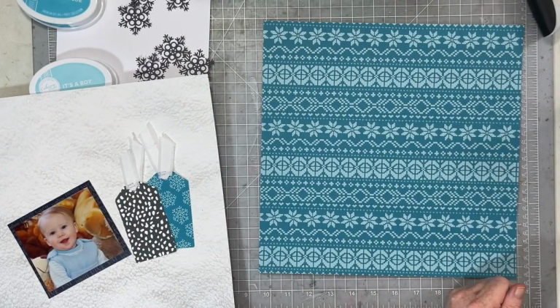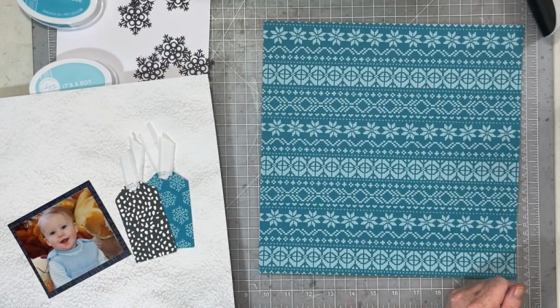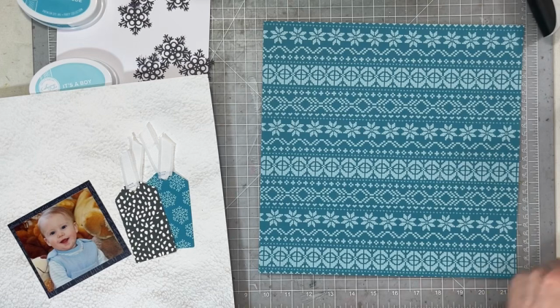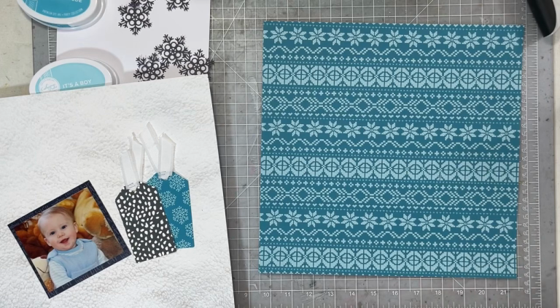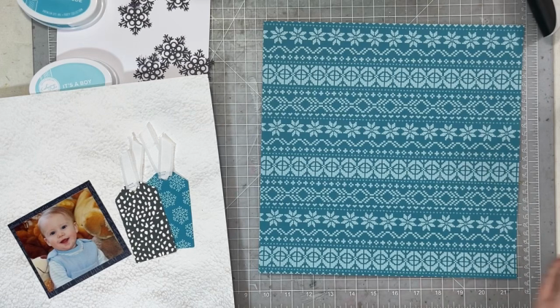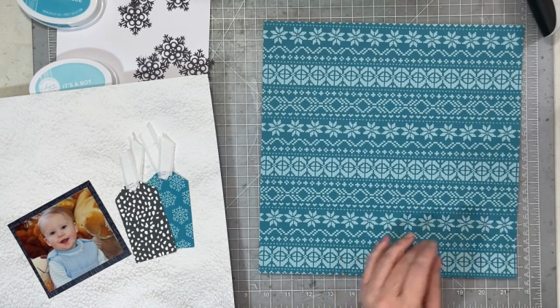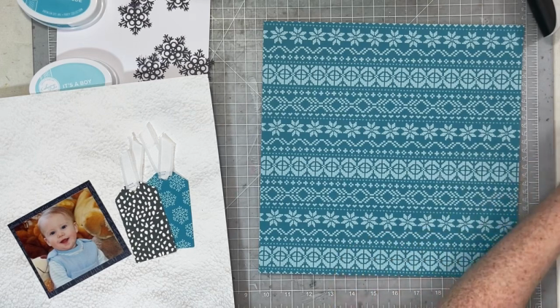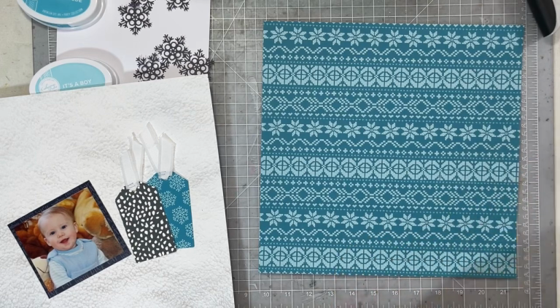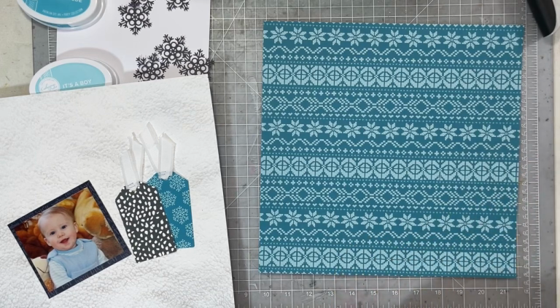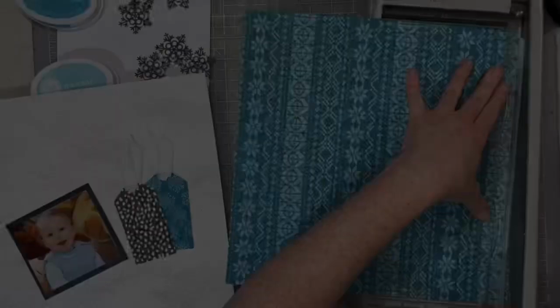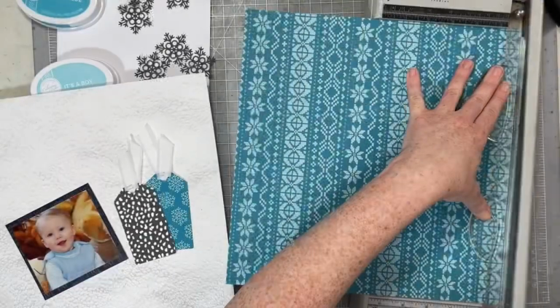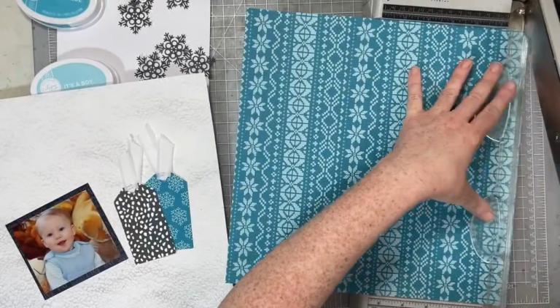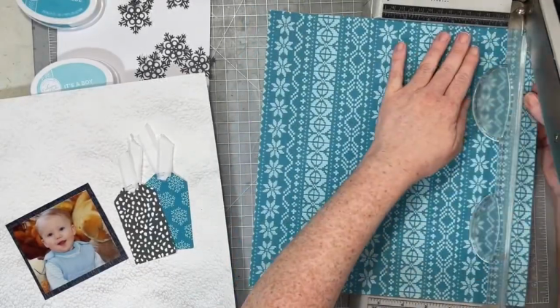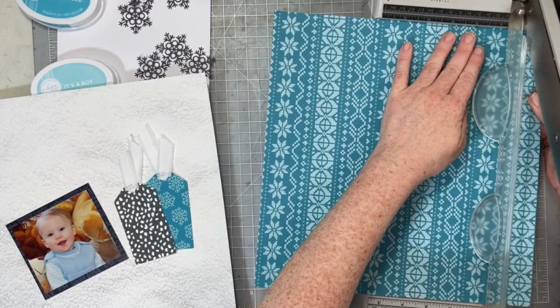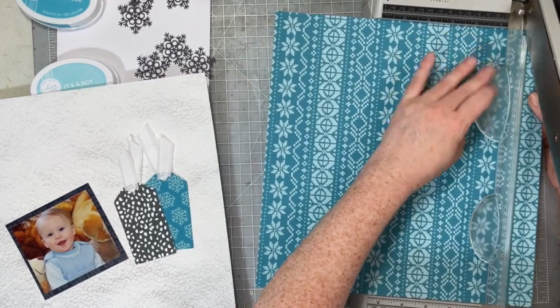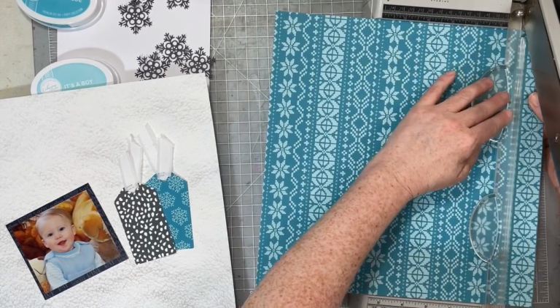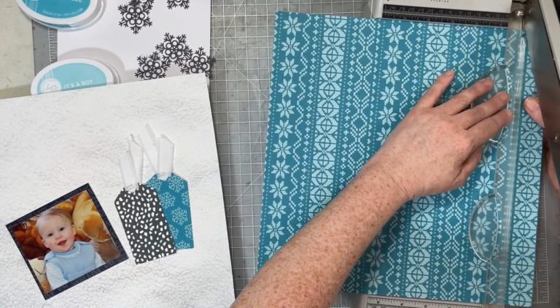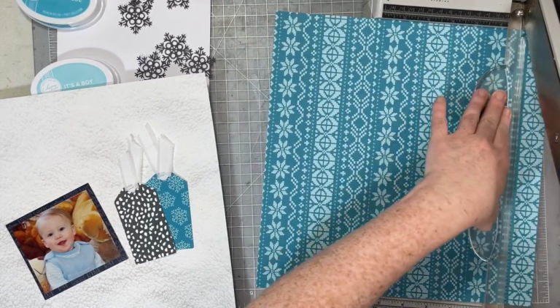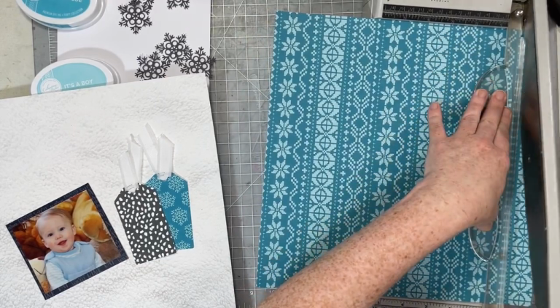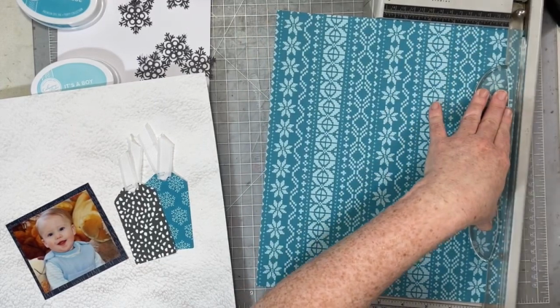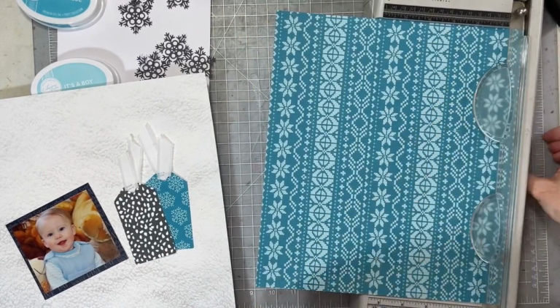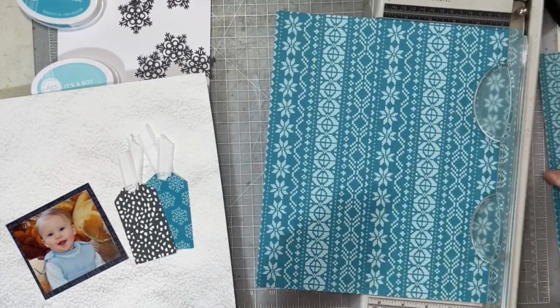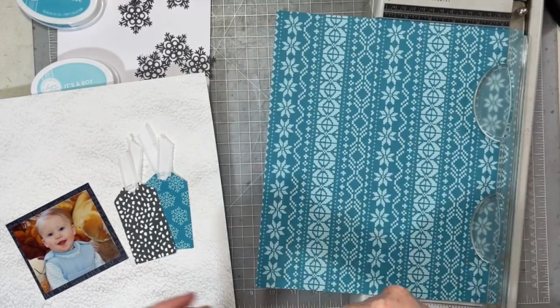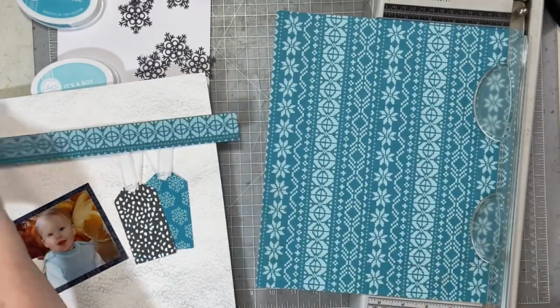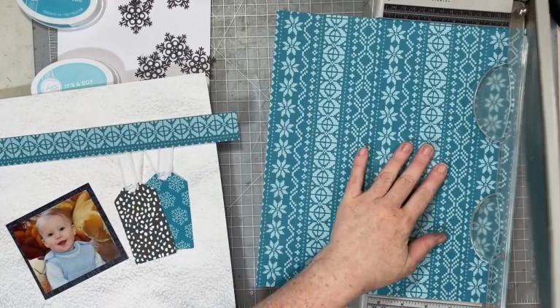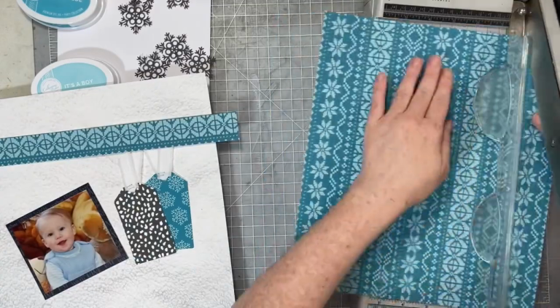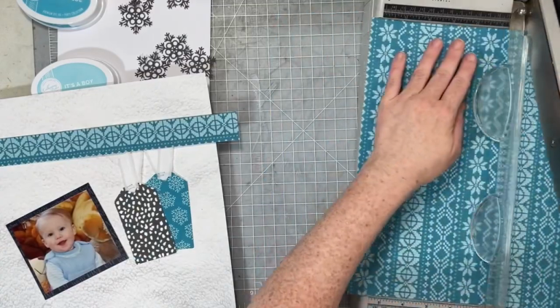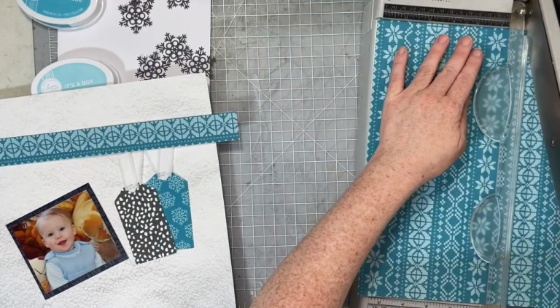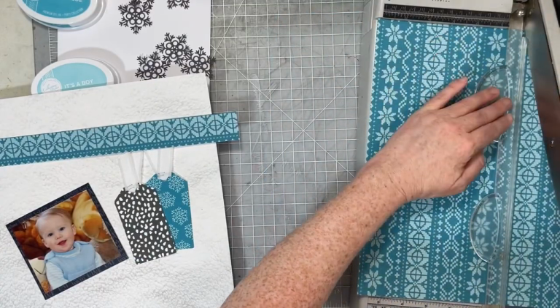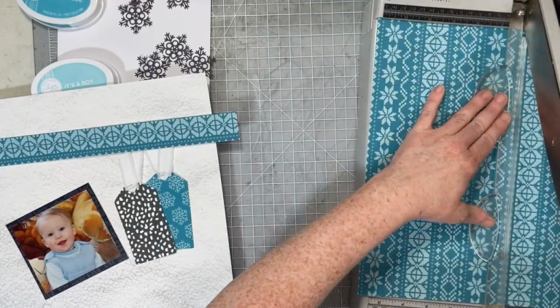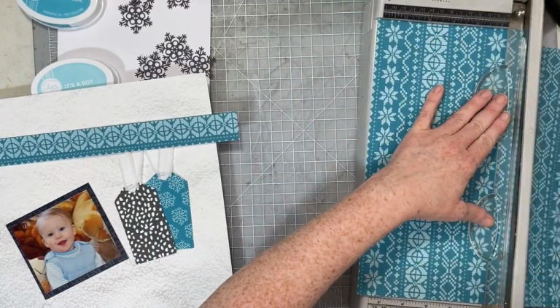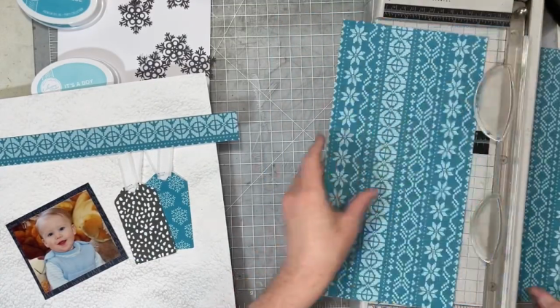So let's get started. I'm going to start cutting down some of these papers and getting my design idea into place. I love the extra texture the staples and trim add to this particular project, because we are dealing with a lot of paper.